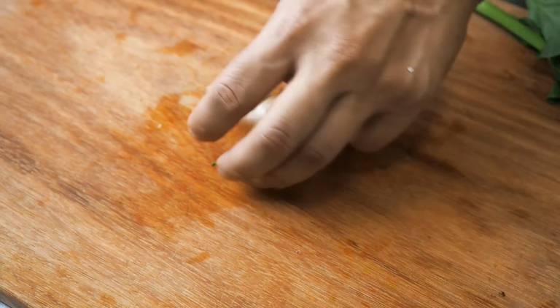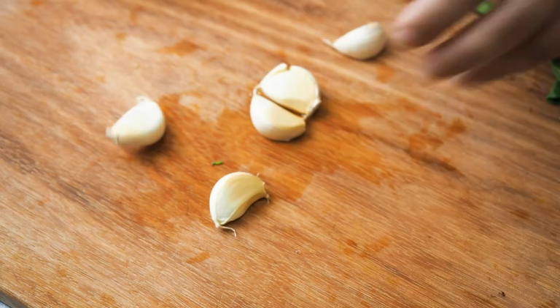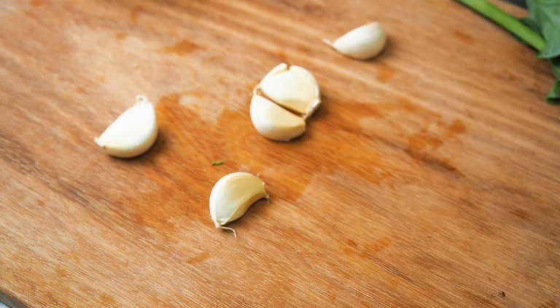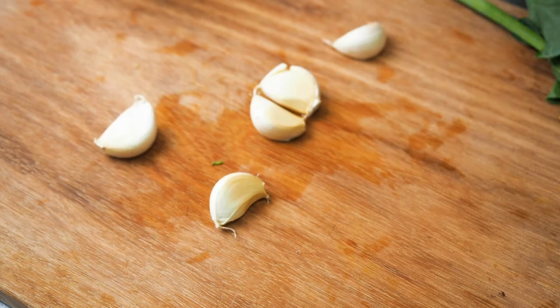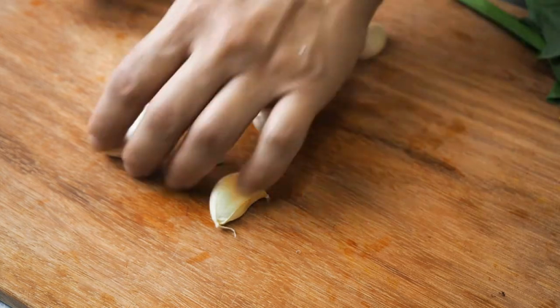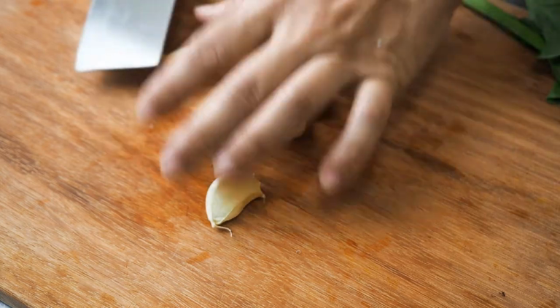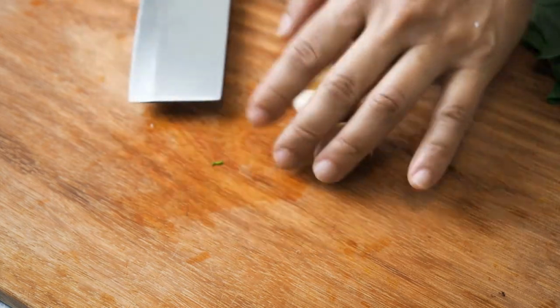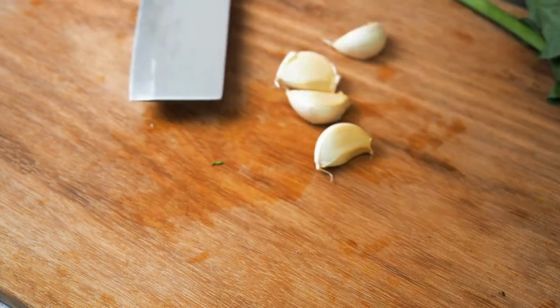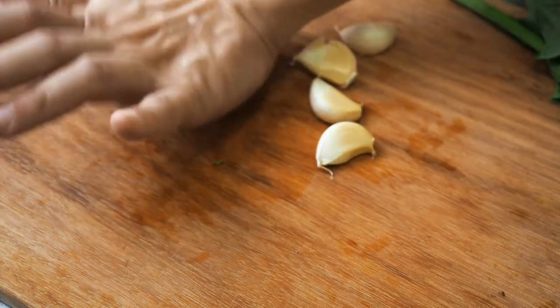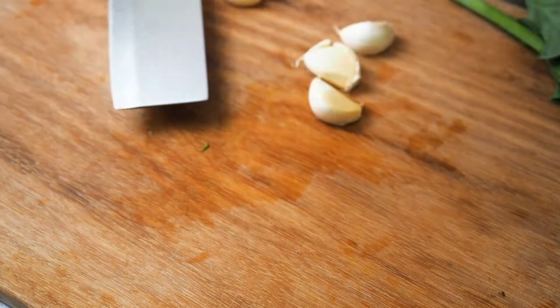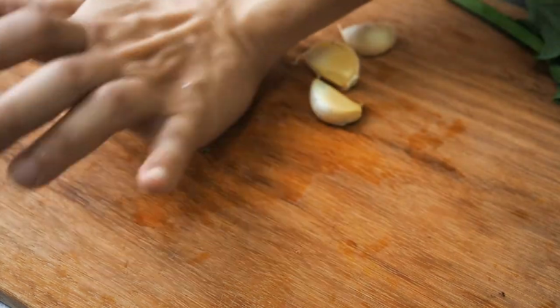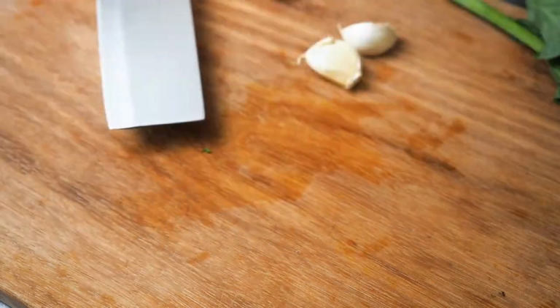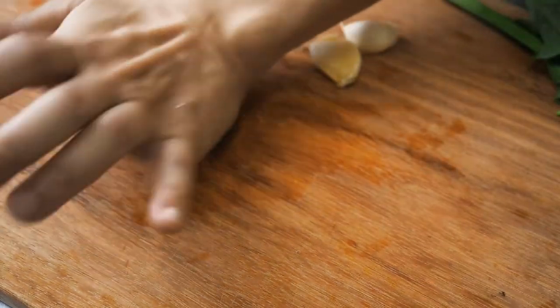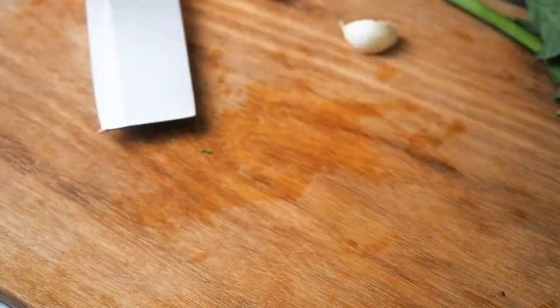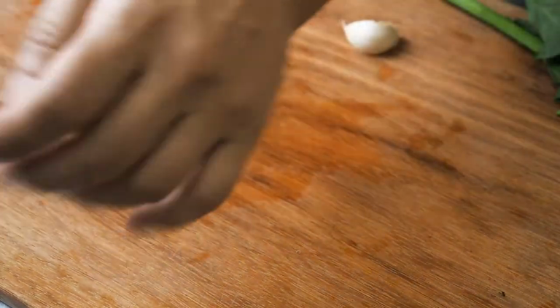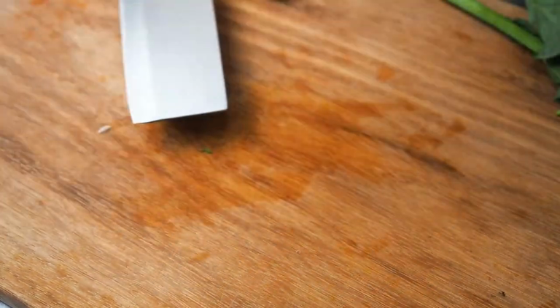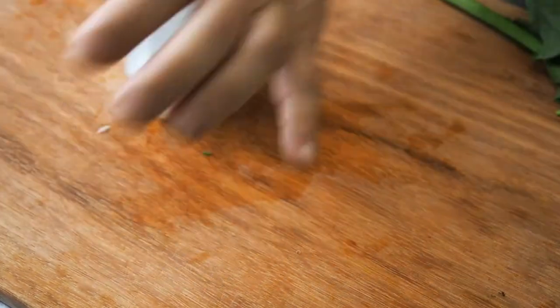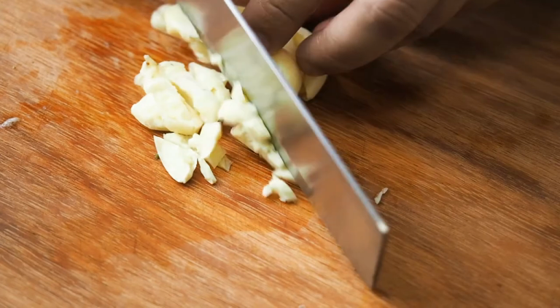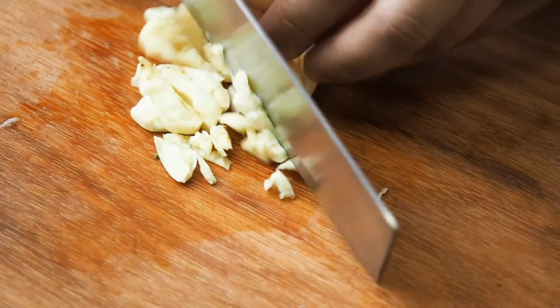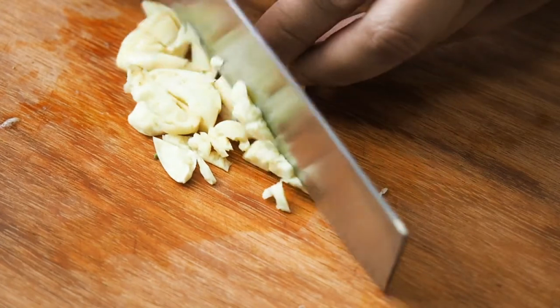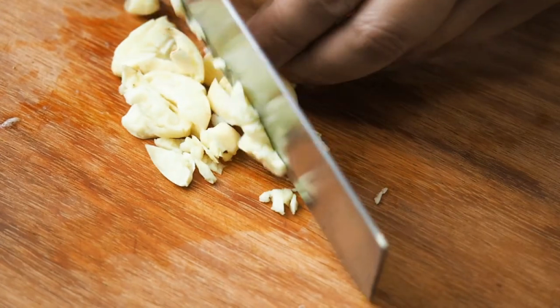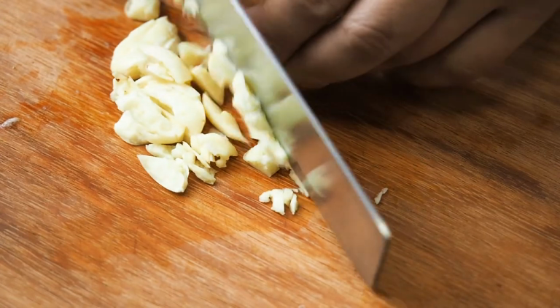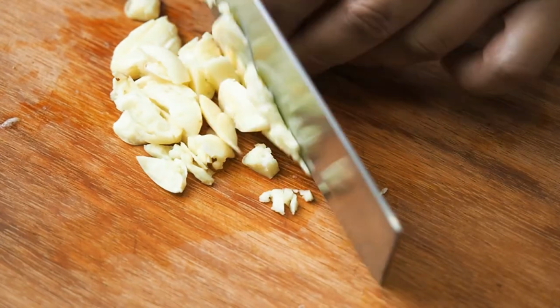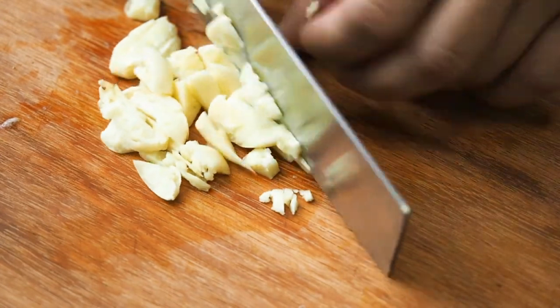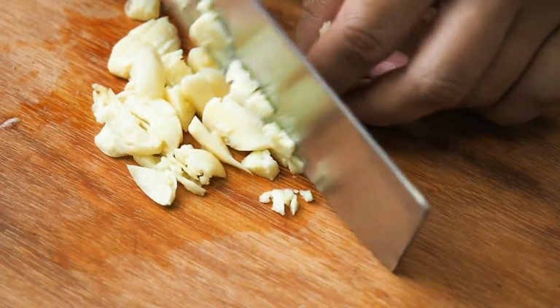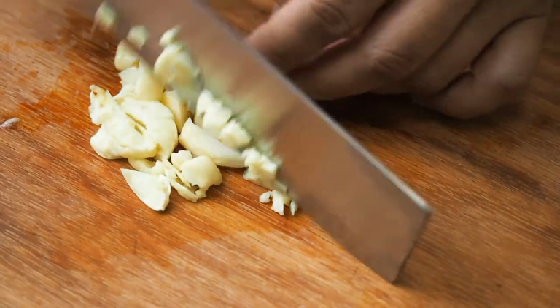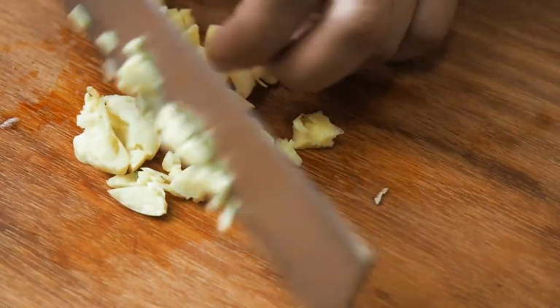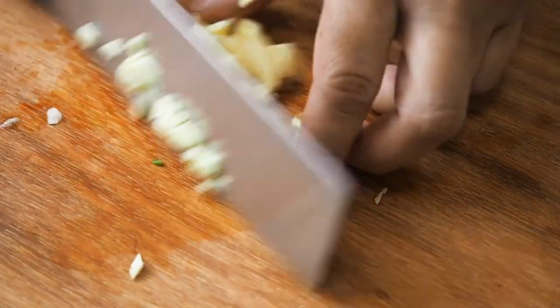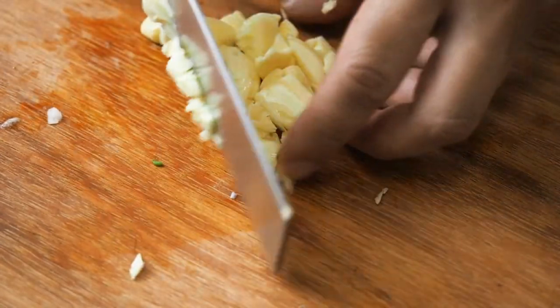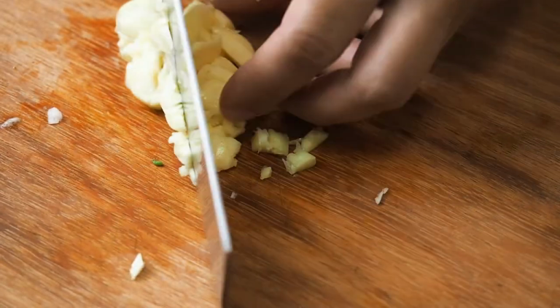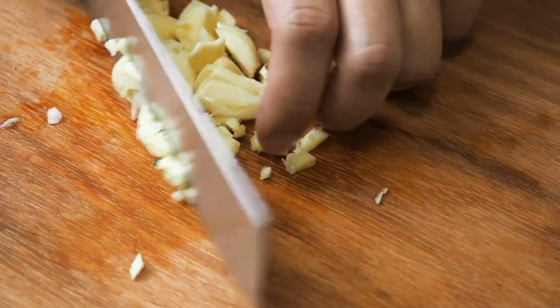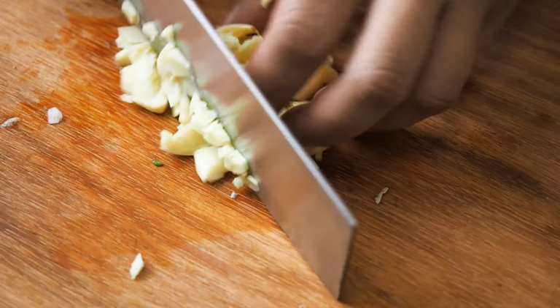Next, roughly chop up 5 cloves of garlic. If you are a garlic lover, feel free to use as much garlic as you like.